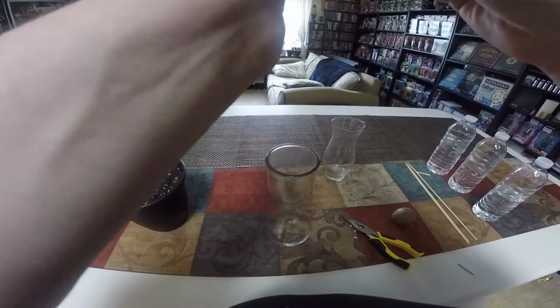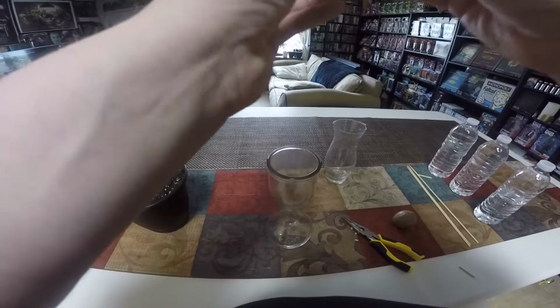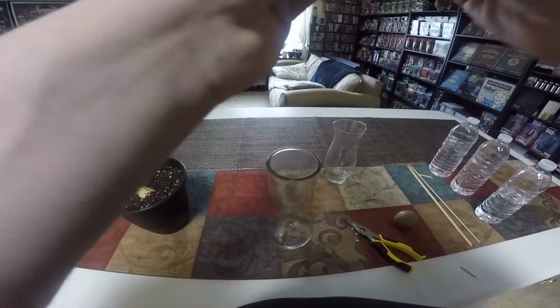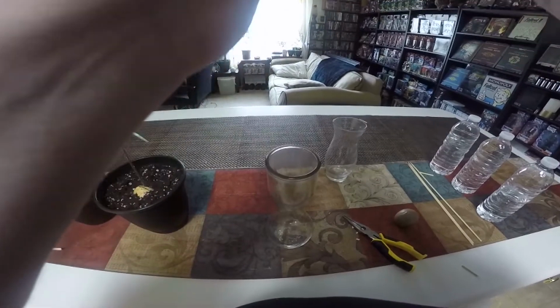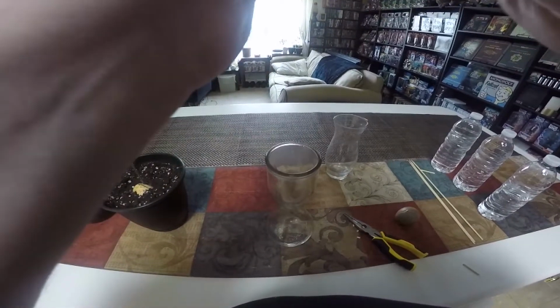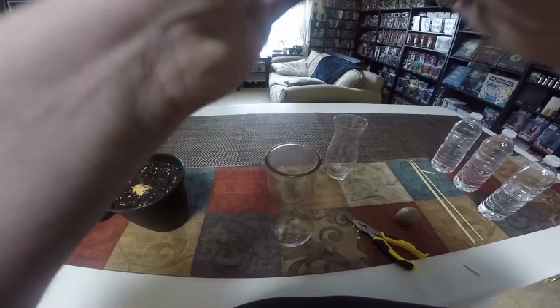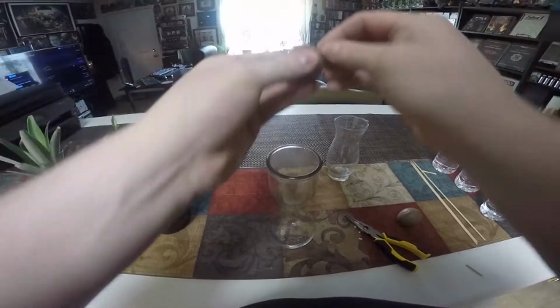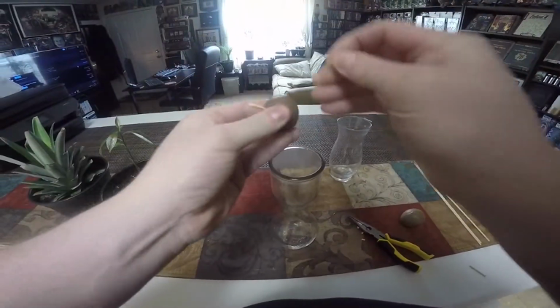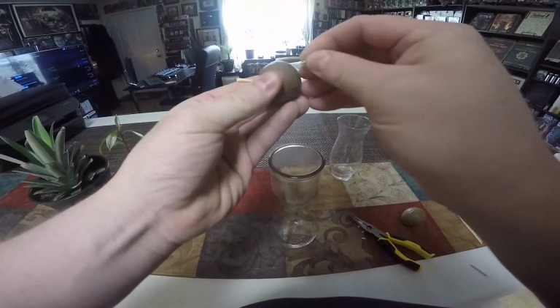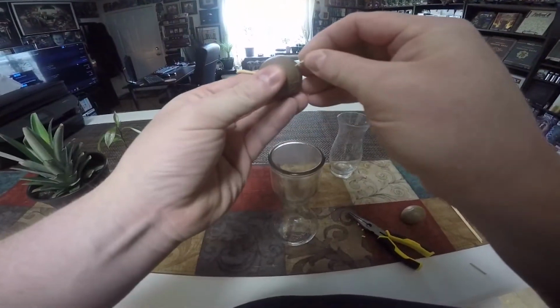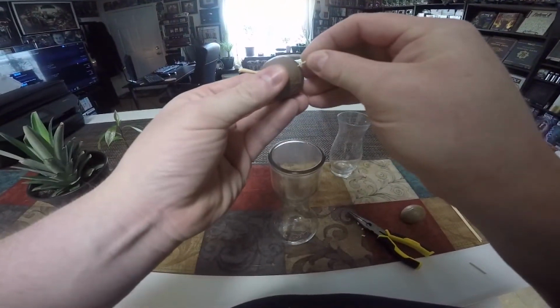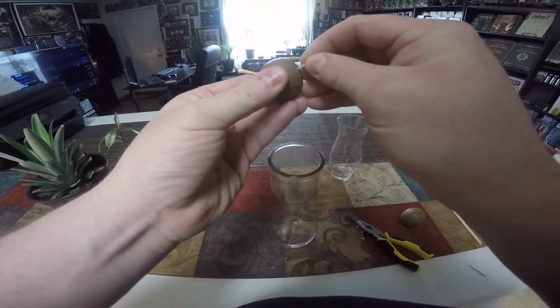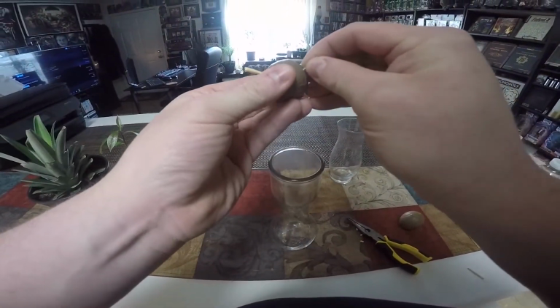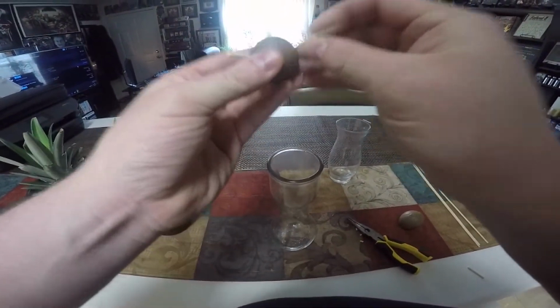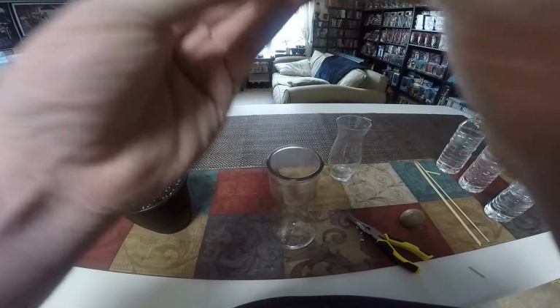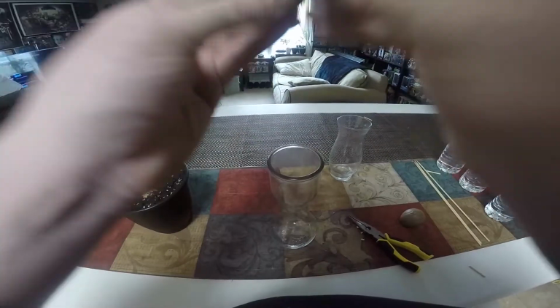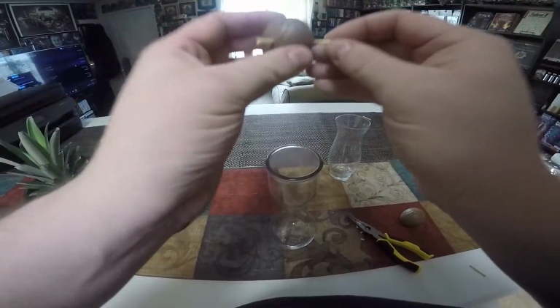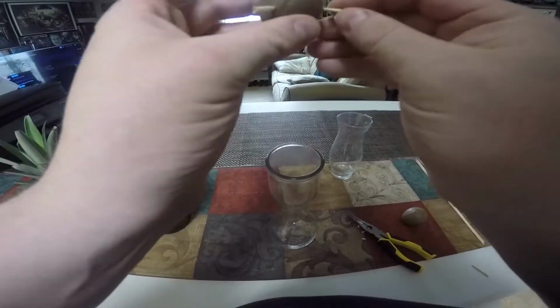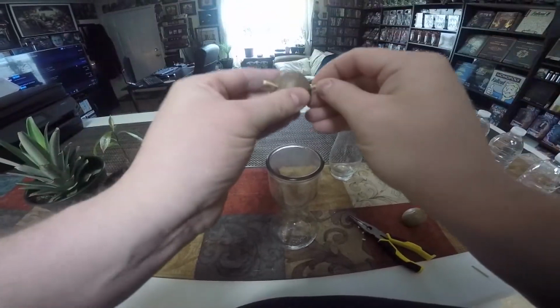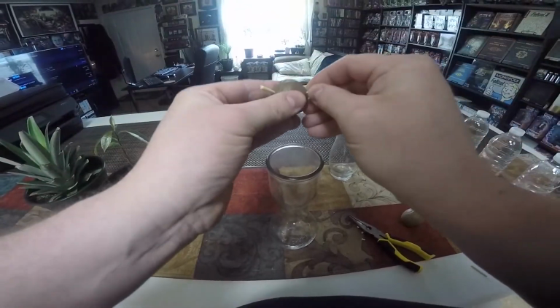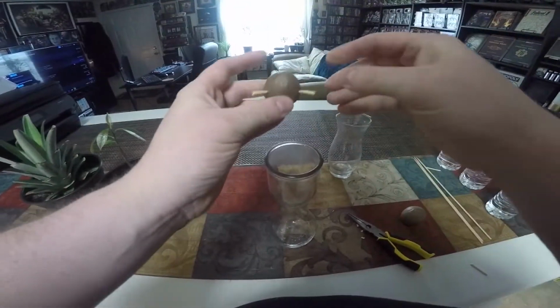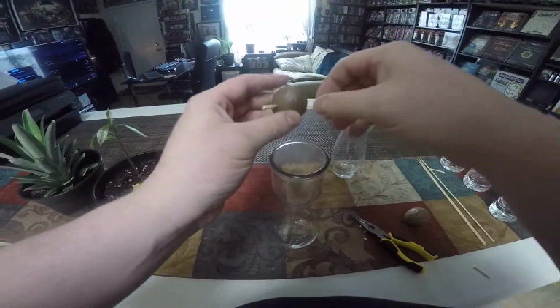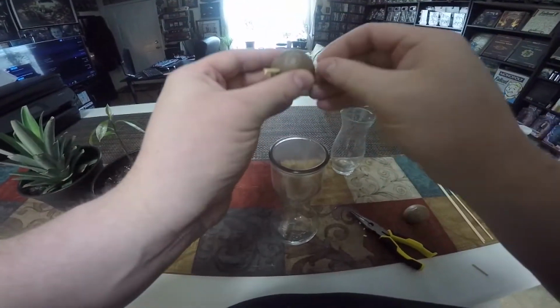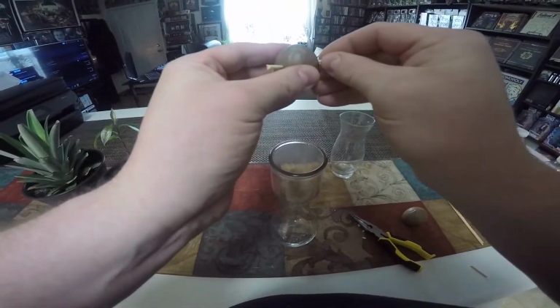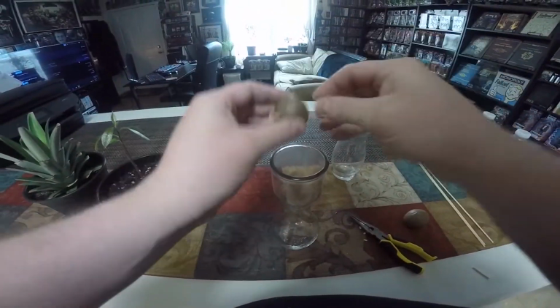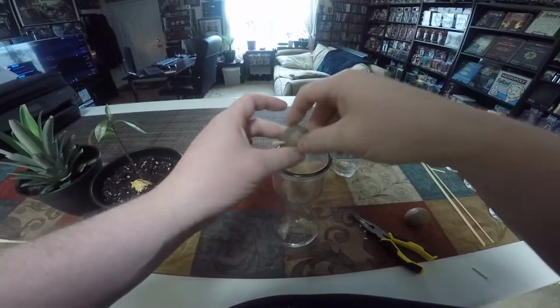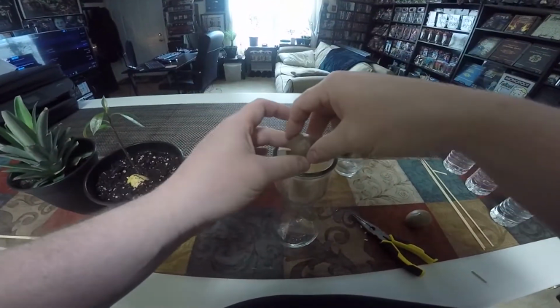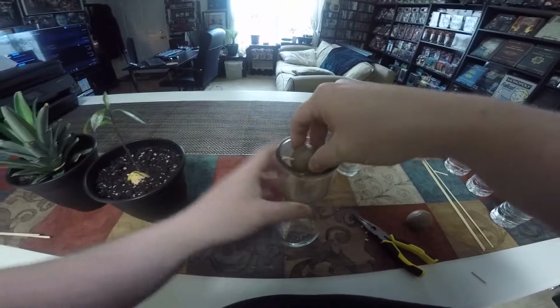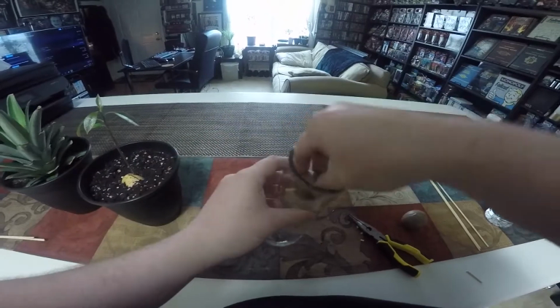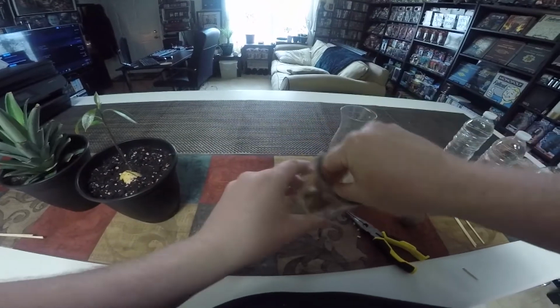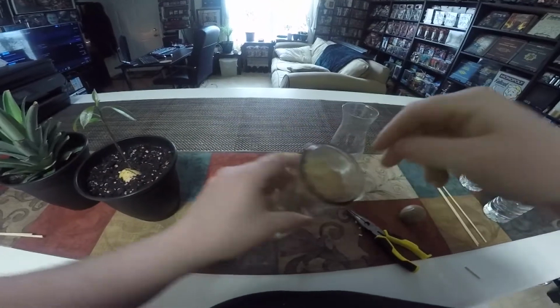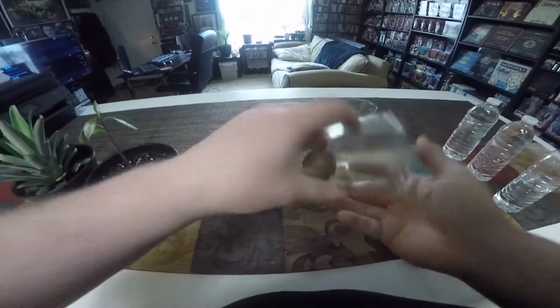I think I might have poked too high on this side, so we're going to move this one down and hope I don't do any harm in doing so.